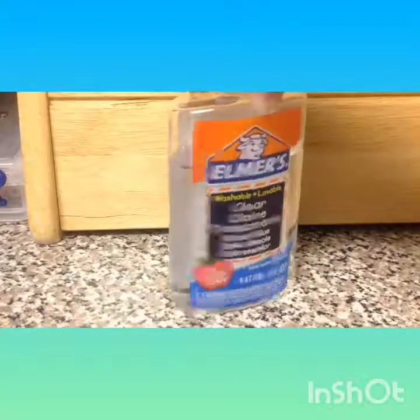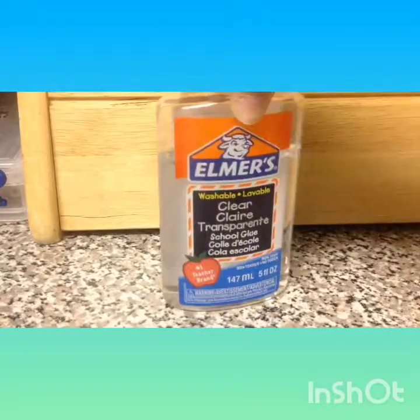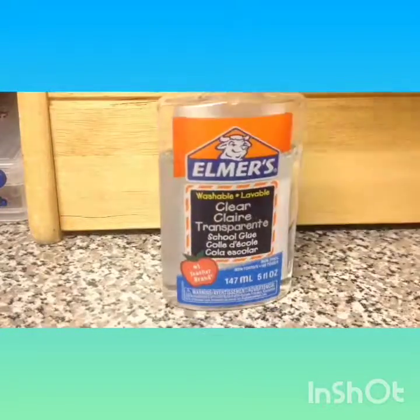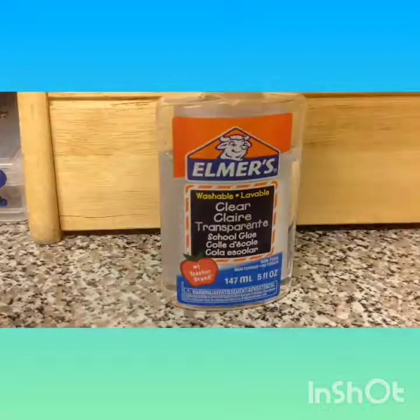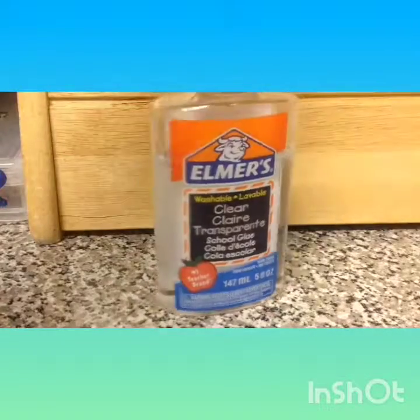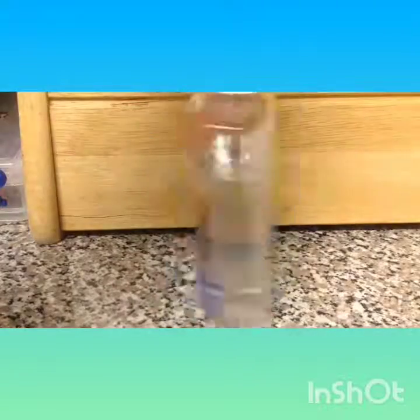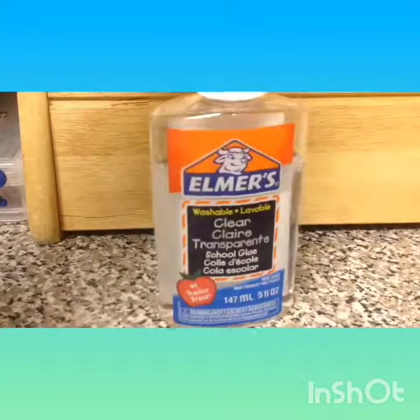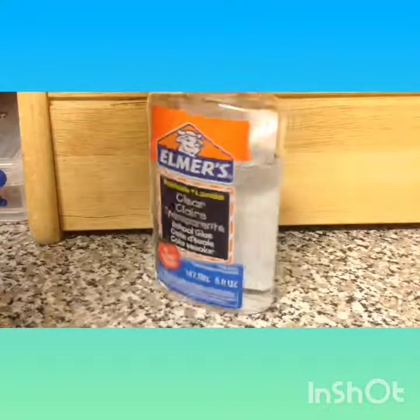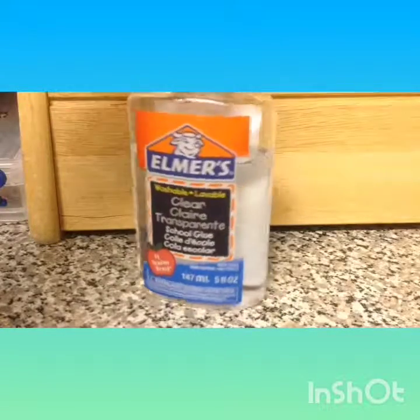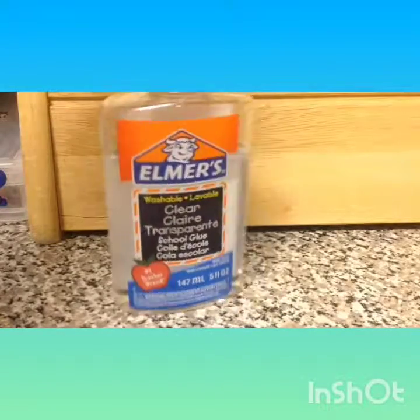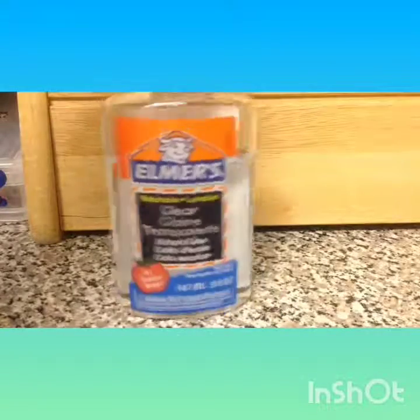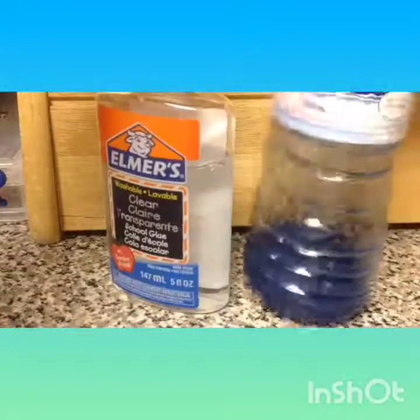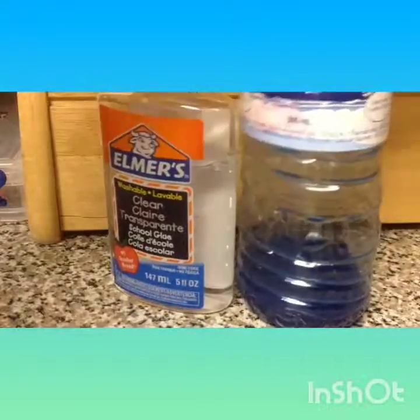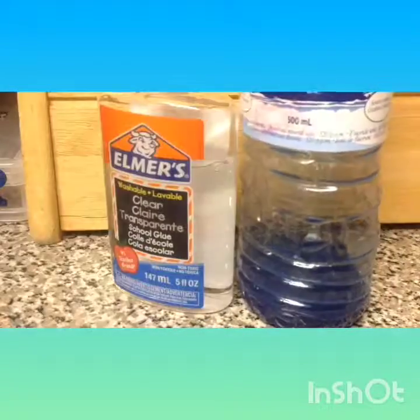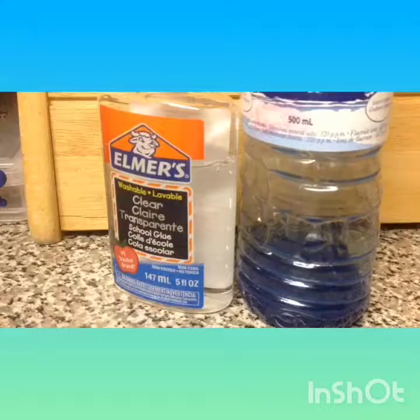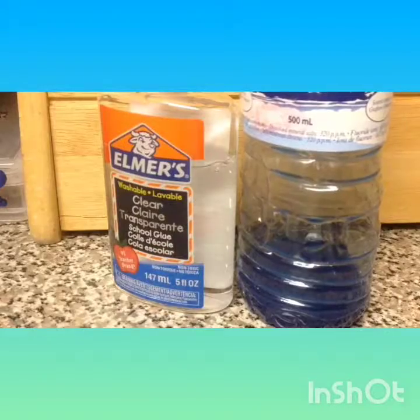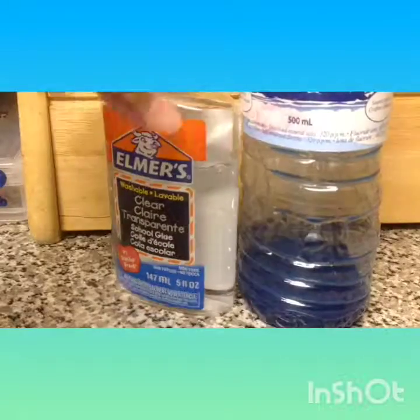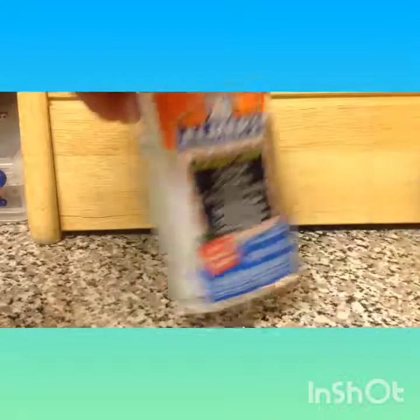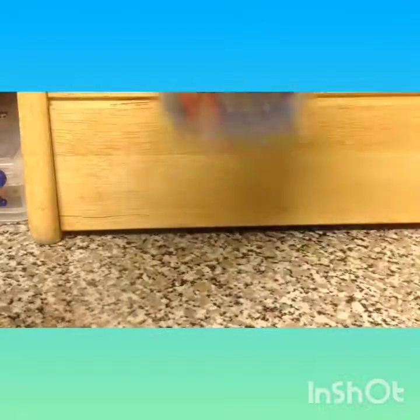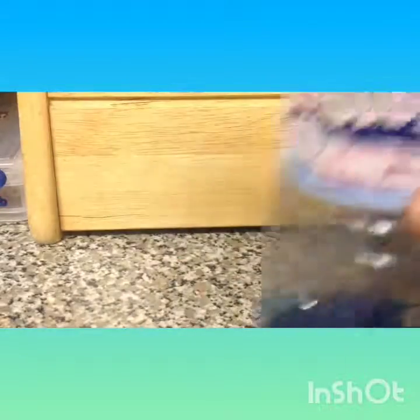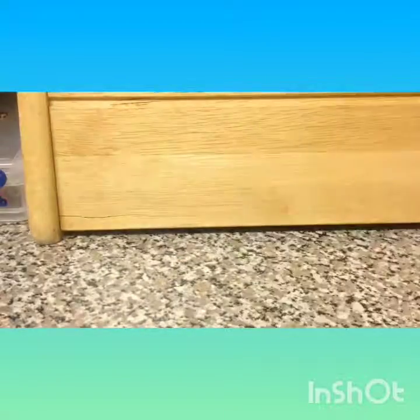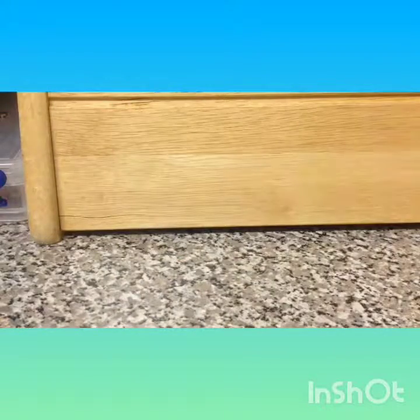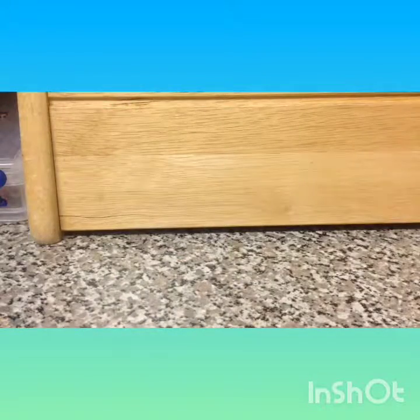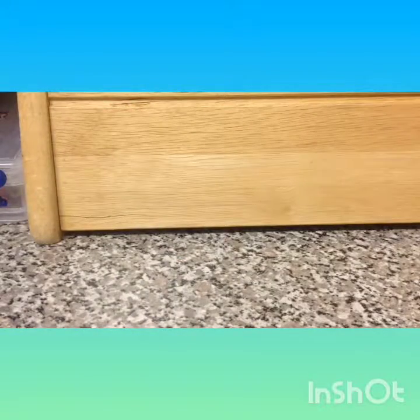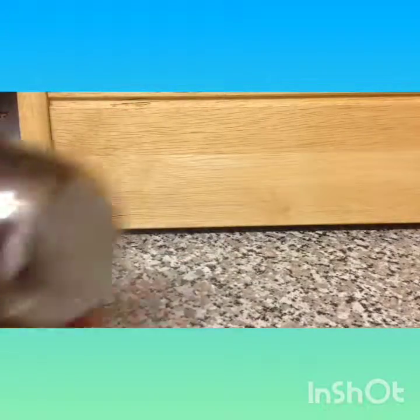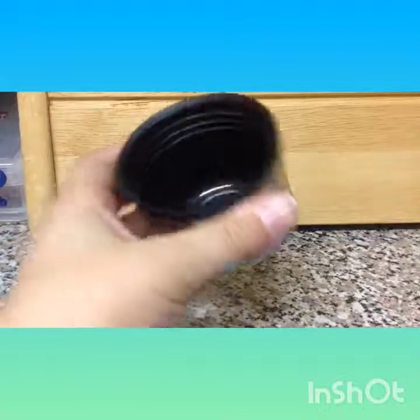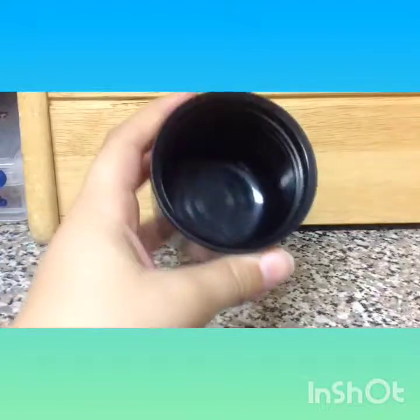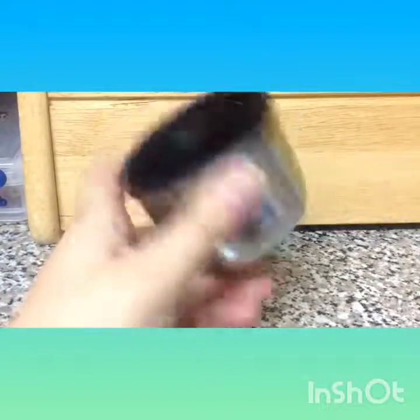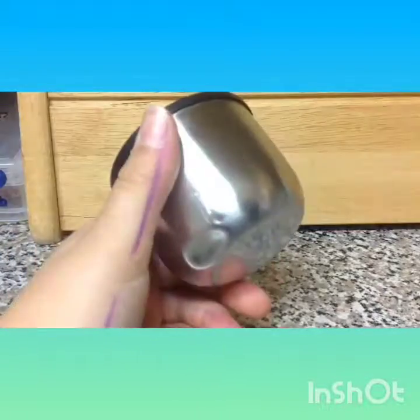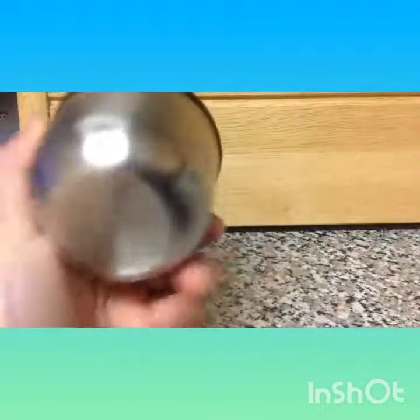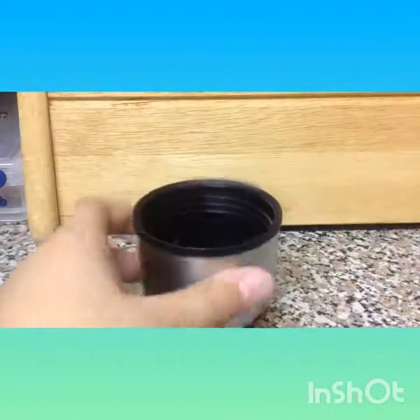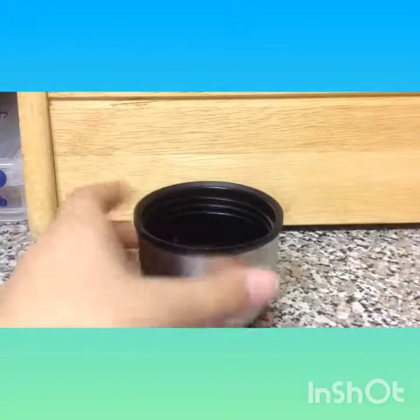I'm going to make it because I already know that this works. I'm going to be making some Tide slime, and the things that you need are glue, Tide, and a little mixing thing — I have this little thingy.